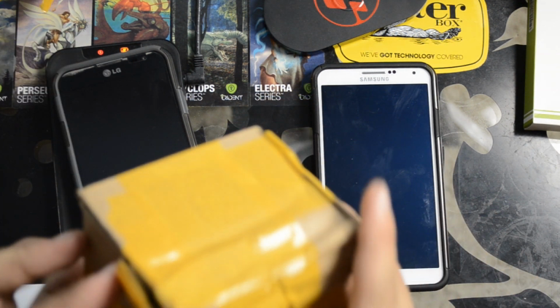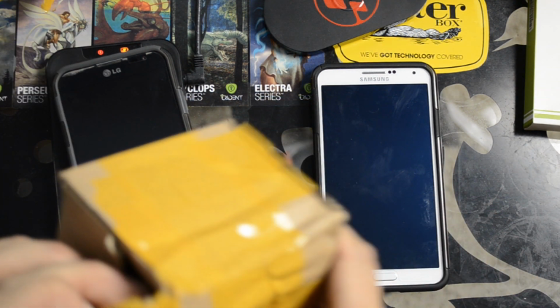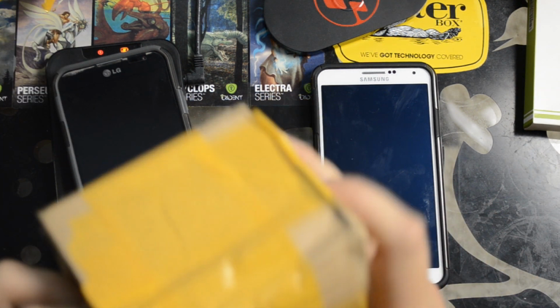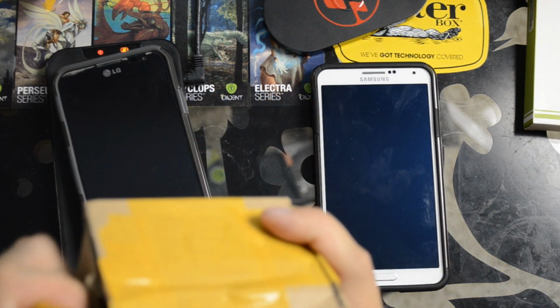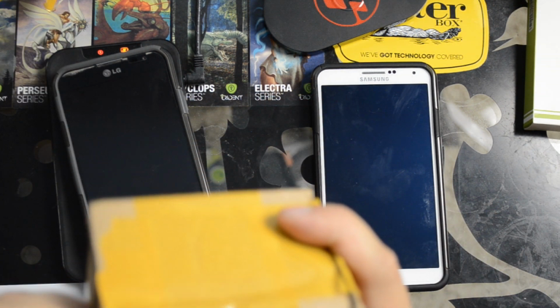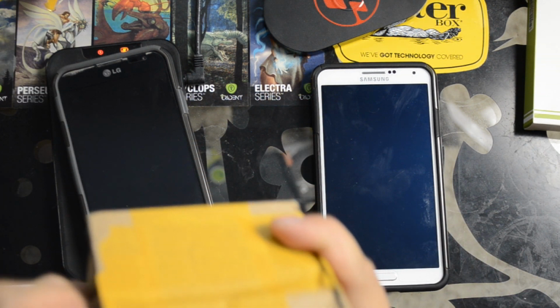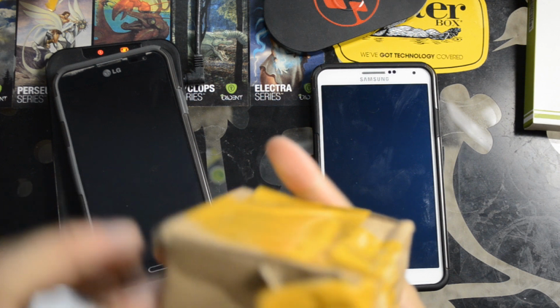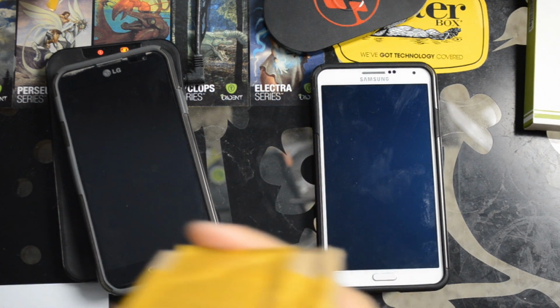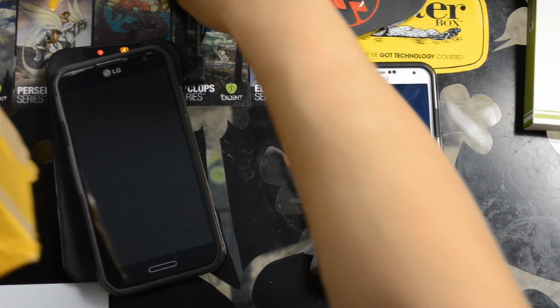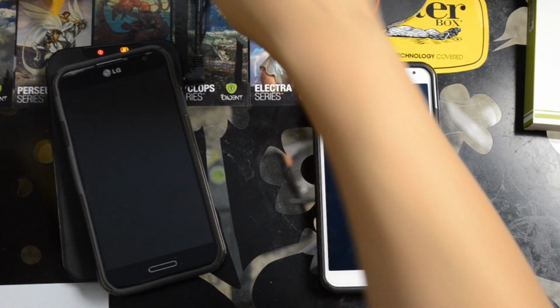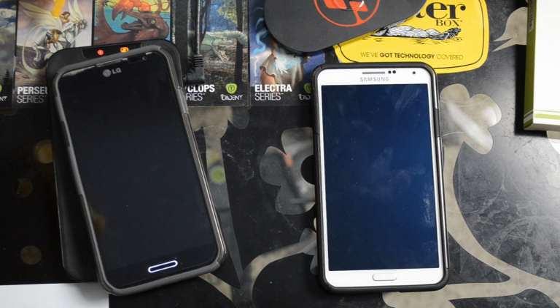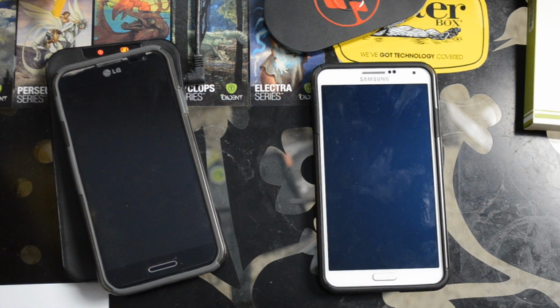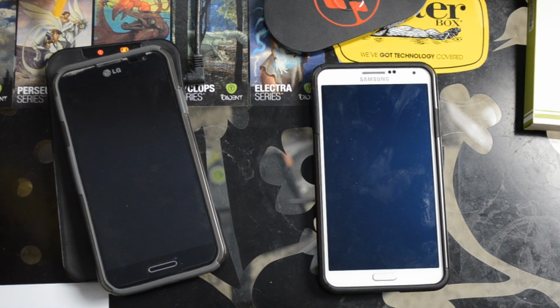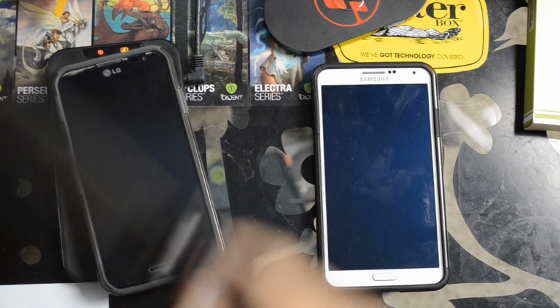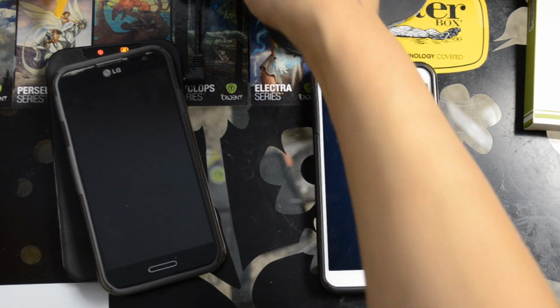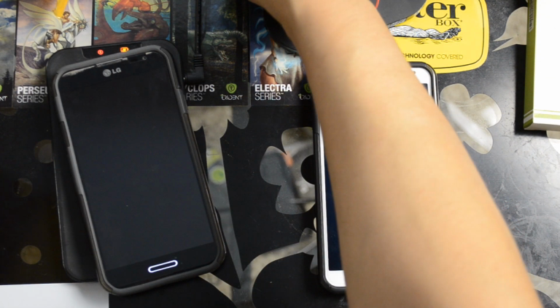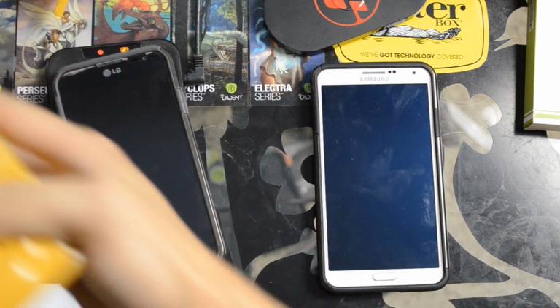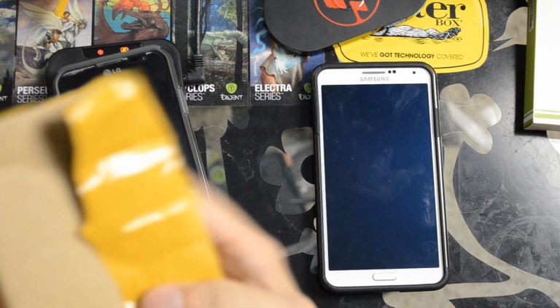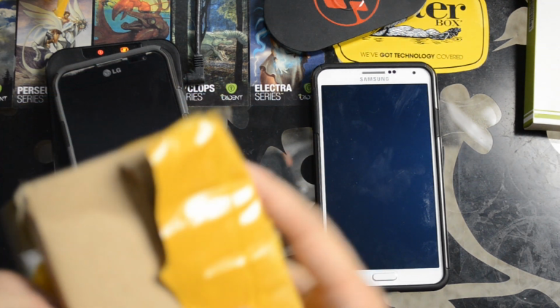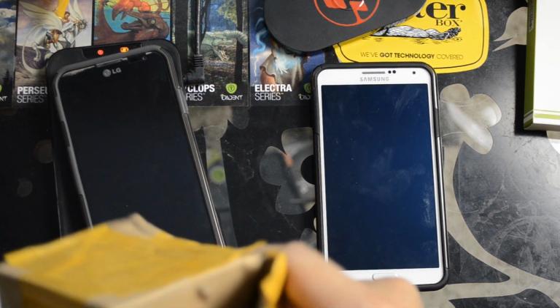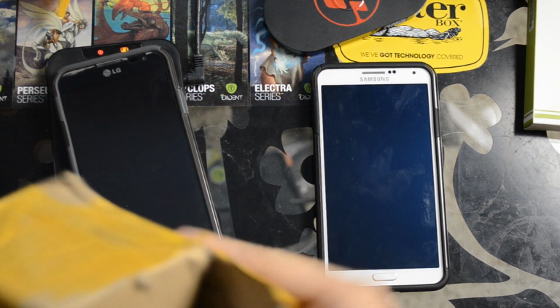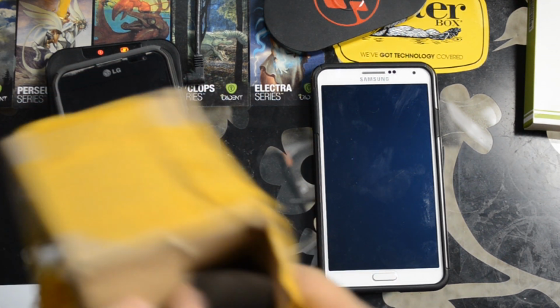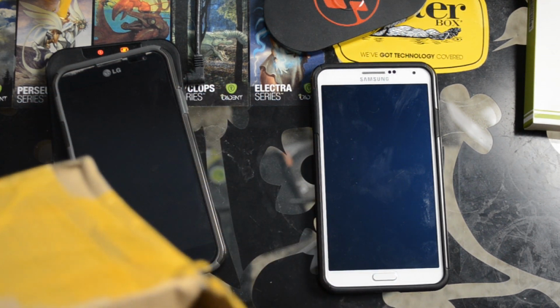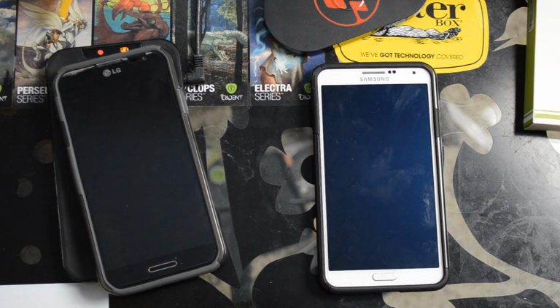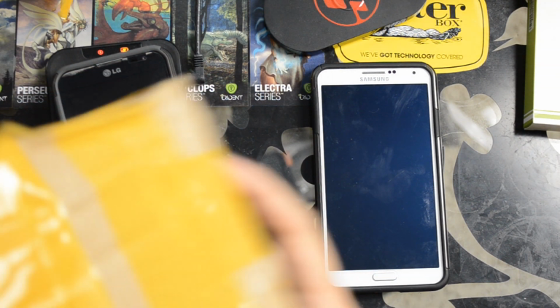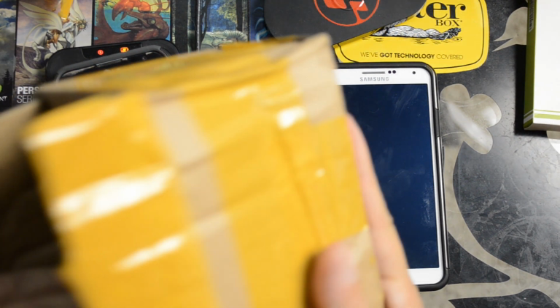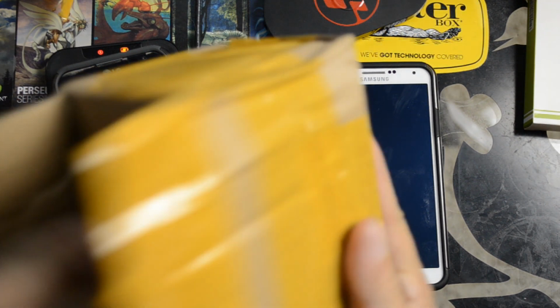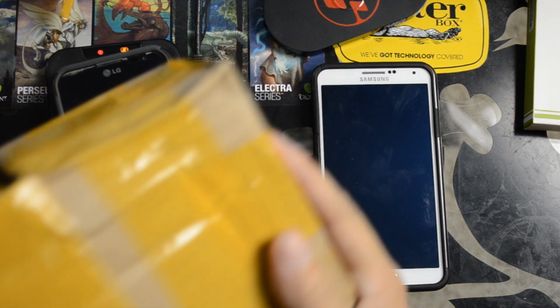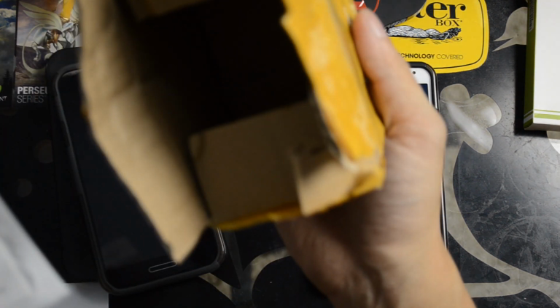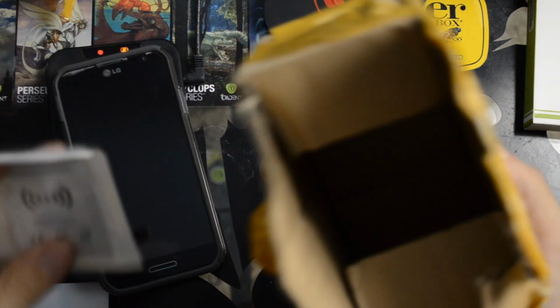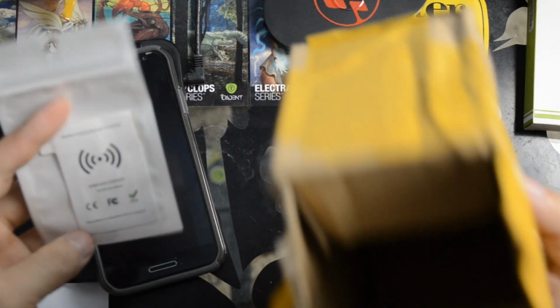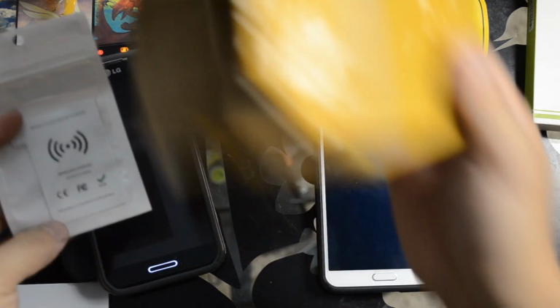Be sure you don't wire those things backwards. It's hard to tell what's positive and what's negative on those. If you do wire it backwards, it will kill the wireless charging receiver. I finally got it open.